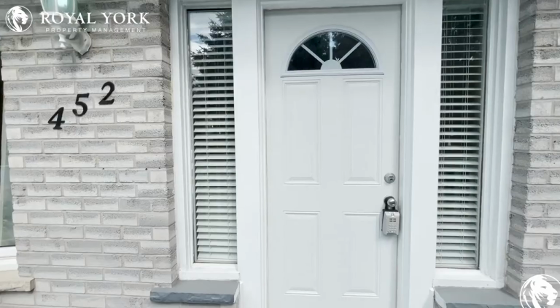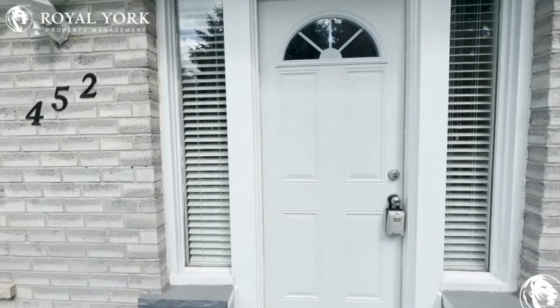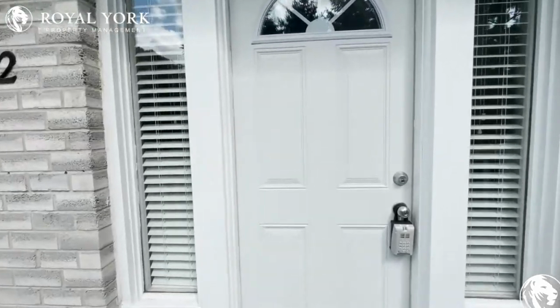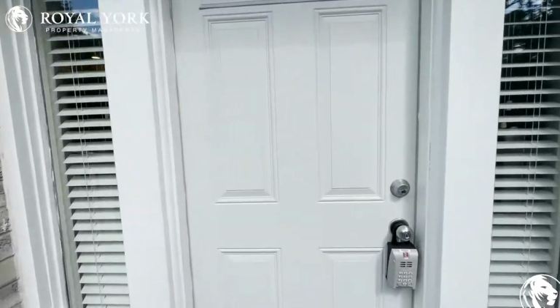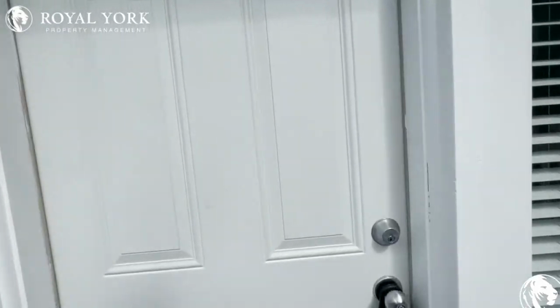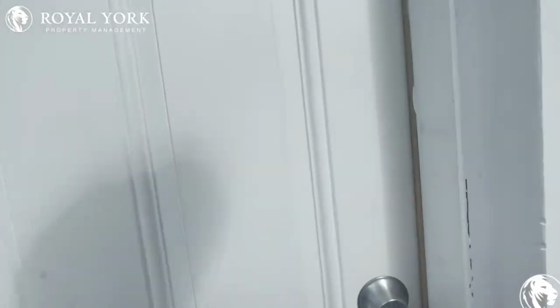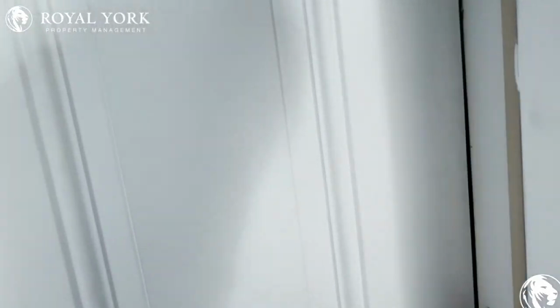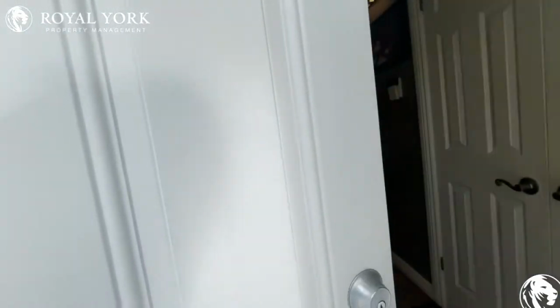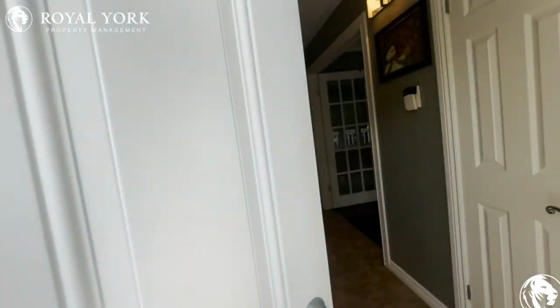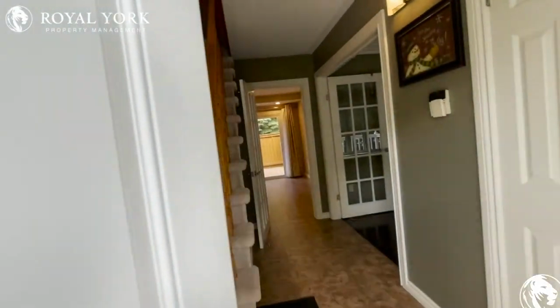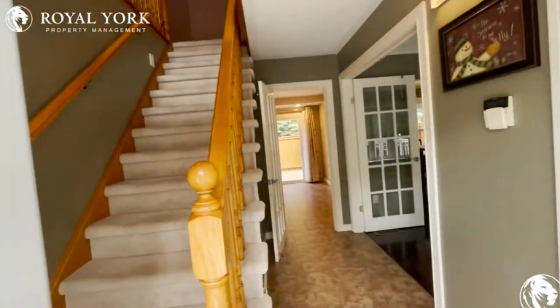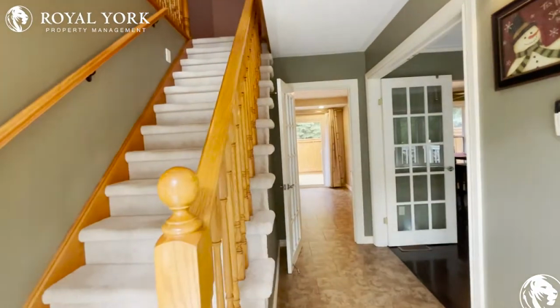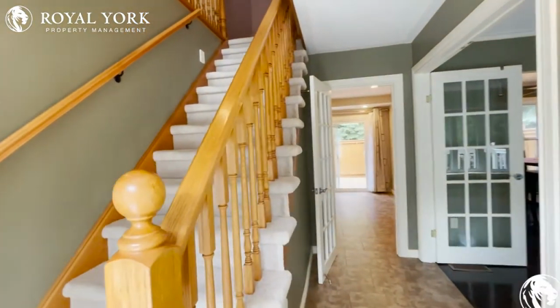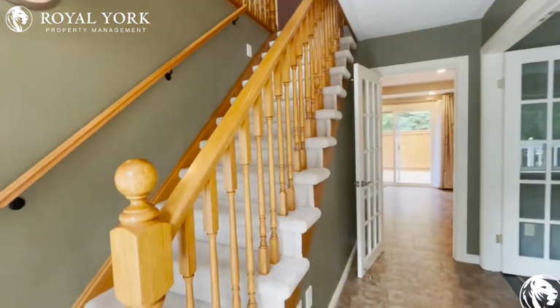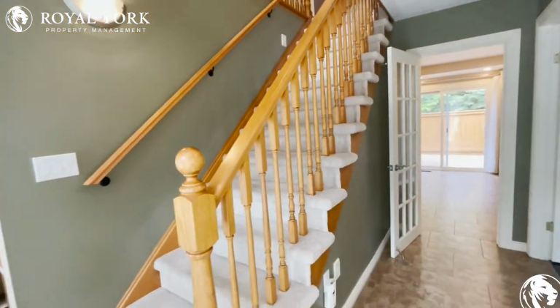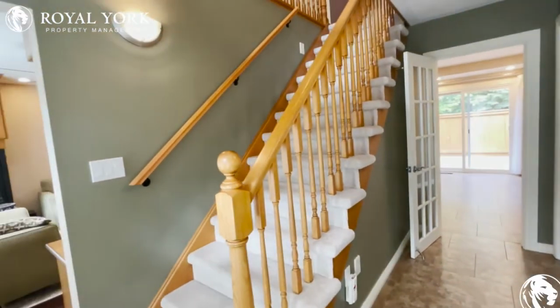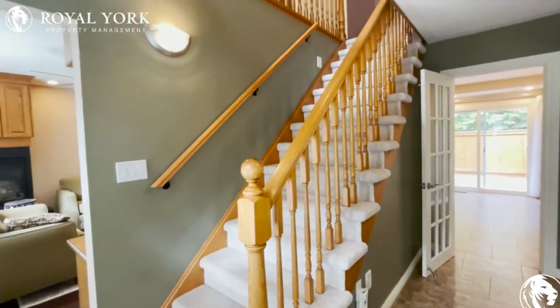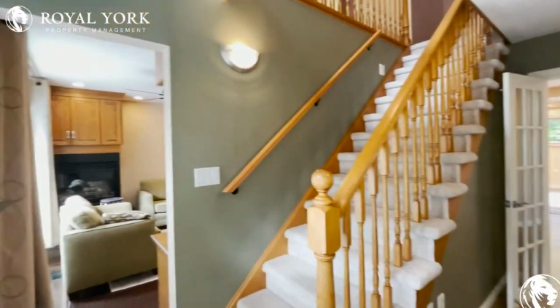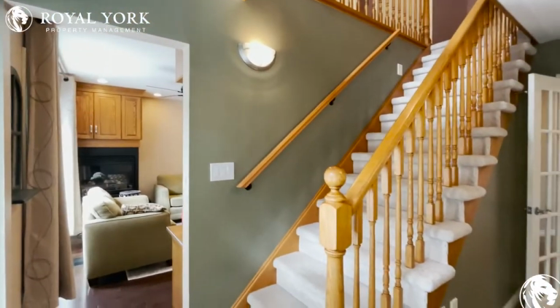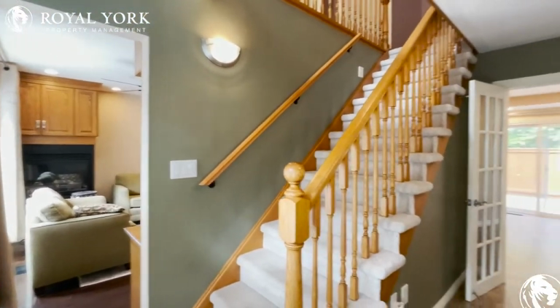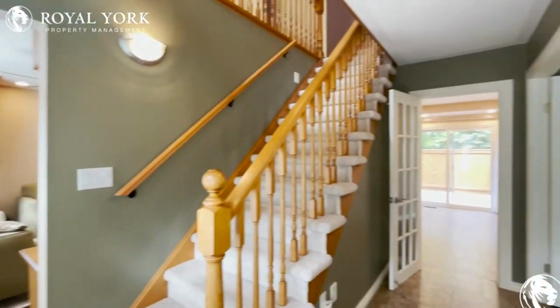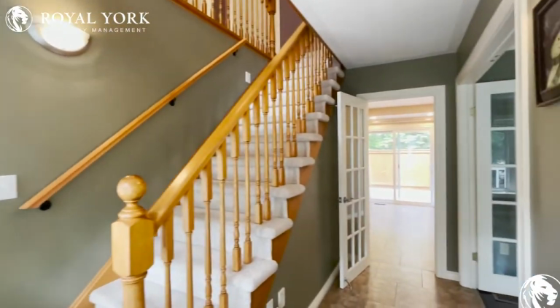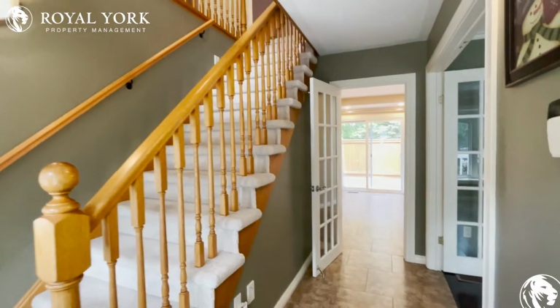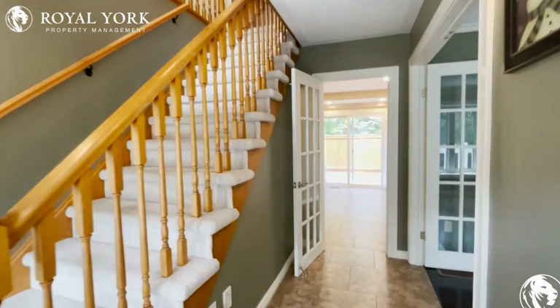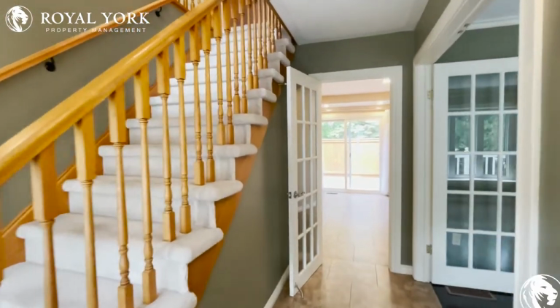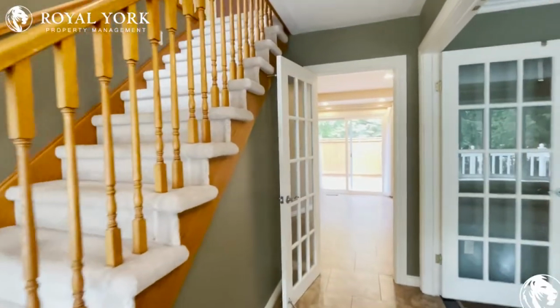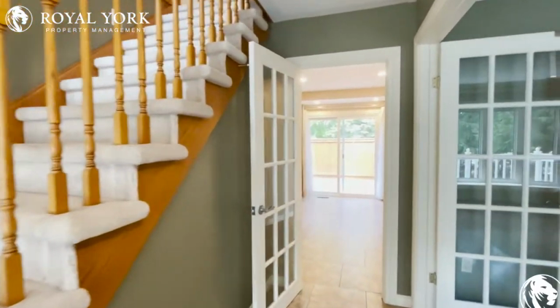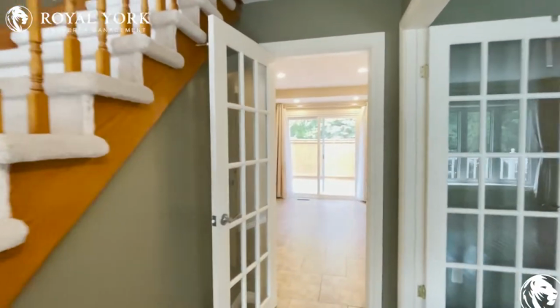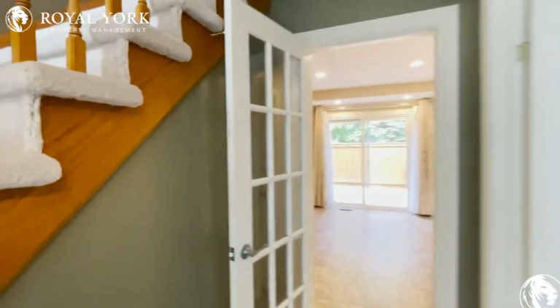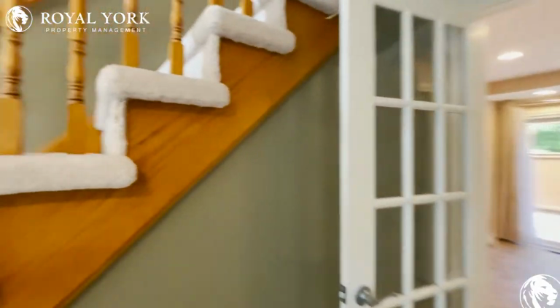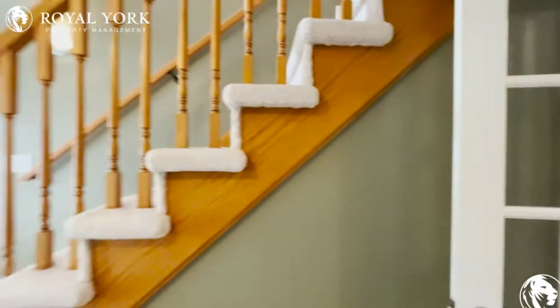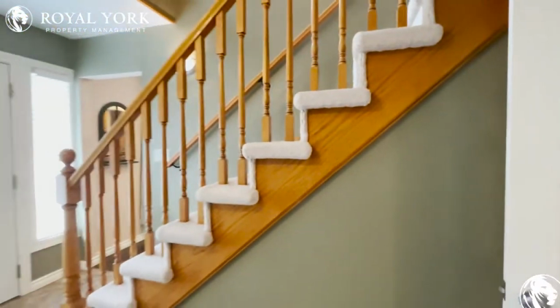Welcome to 452 Bridge Street West here in Waterloo, Ontario. We have this beautiful open concept, four bedroom, two full bathroom and two half bathroom detached home available for rent as soon as today.